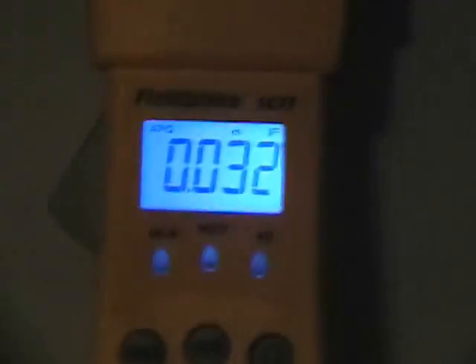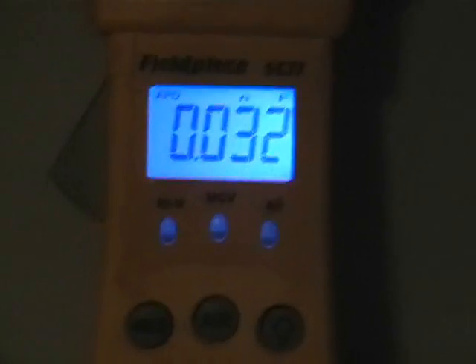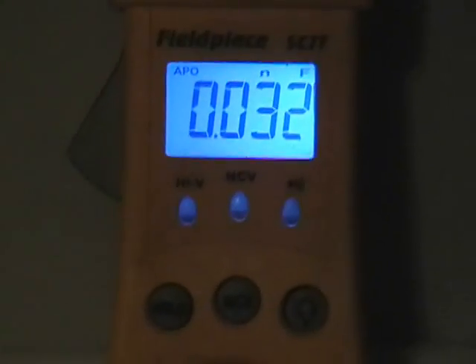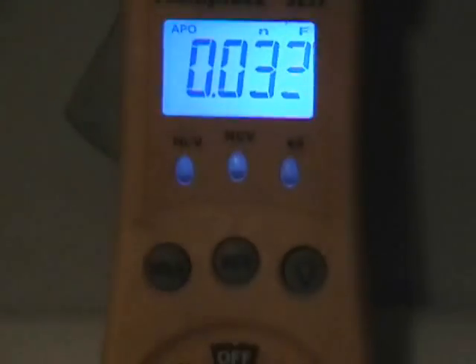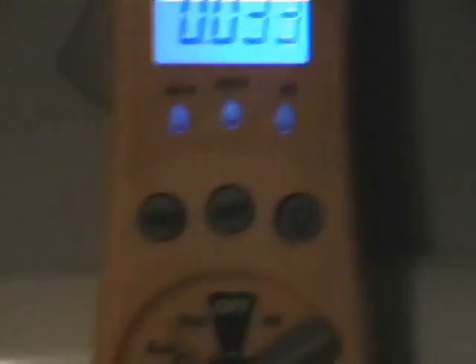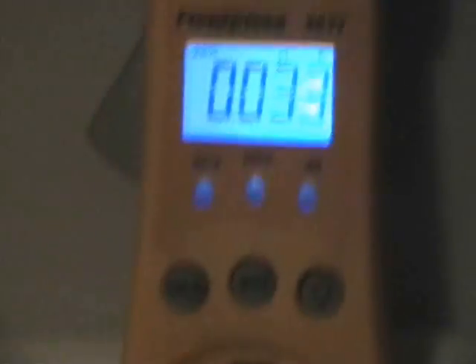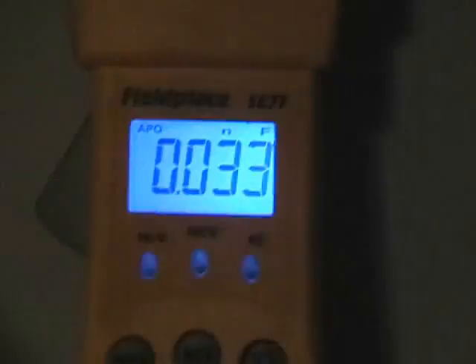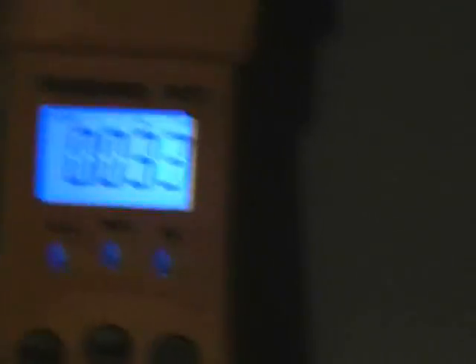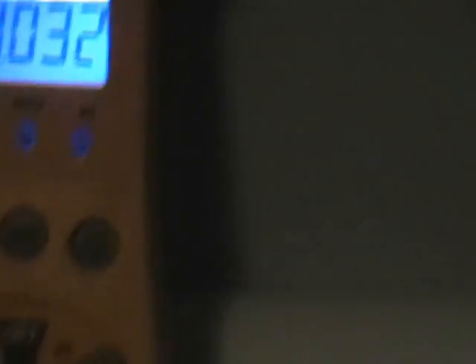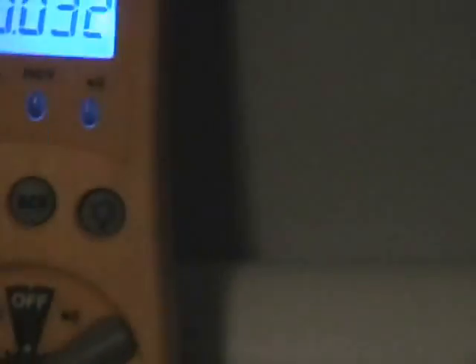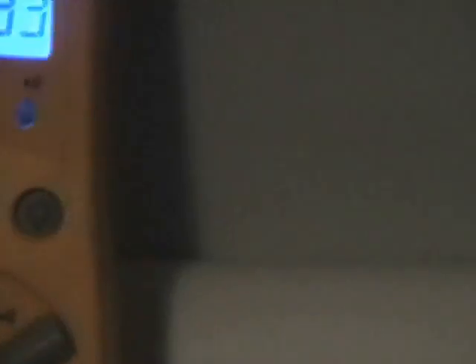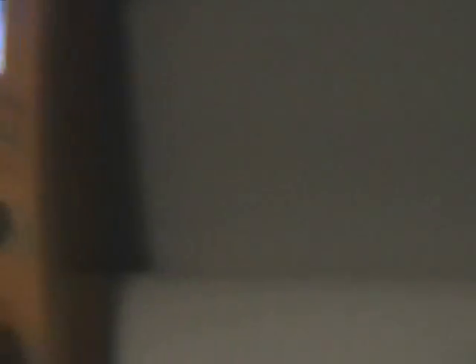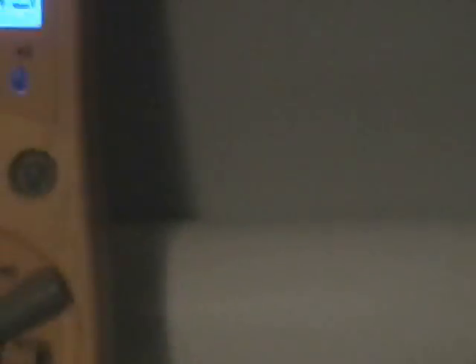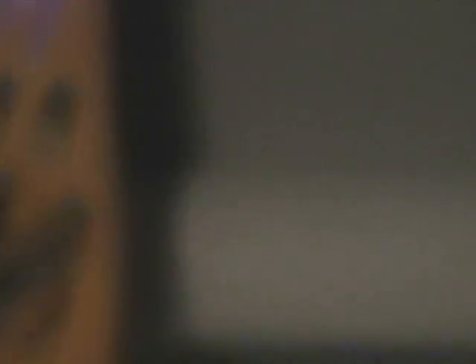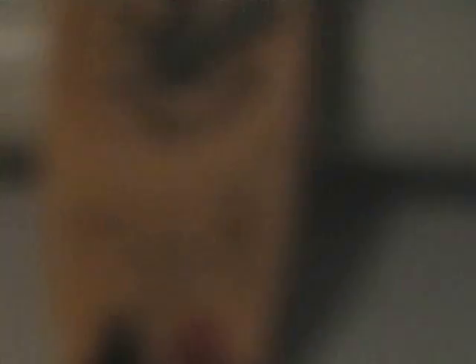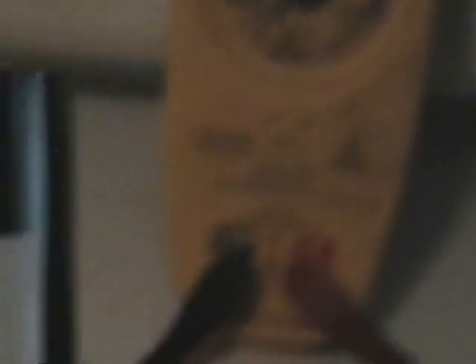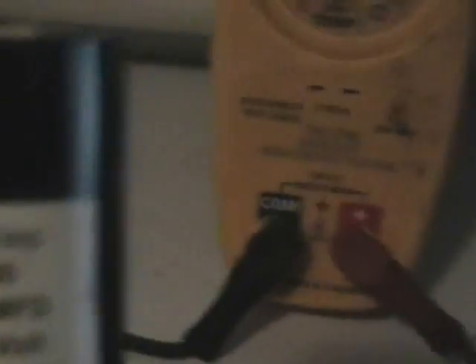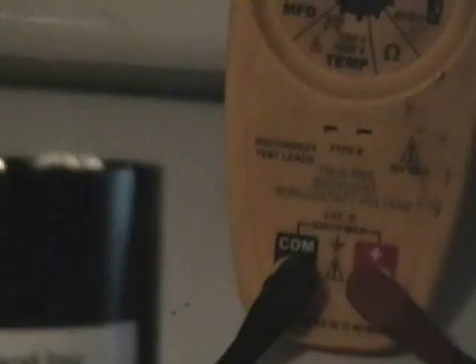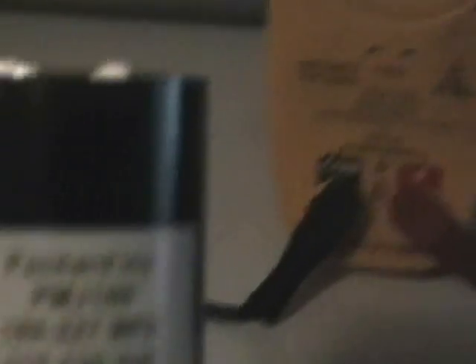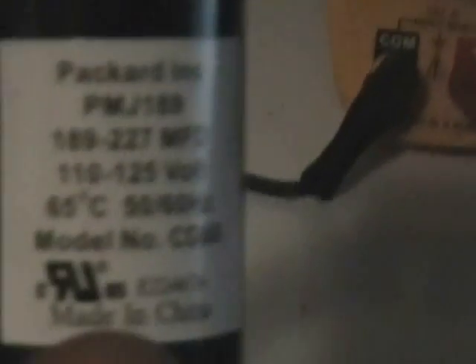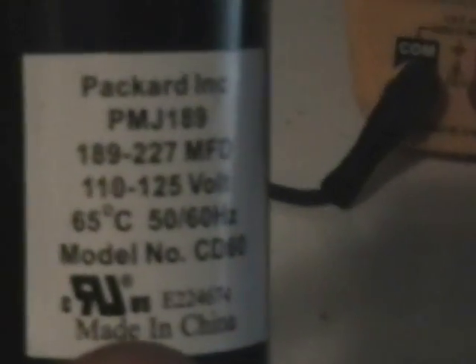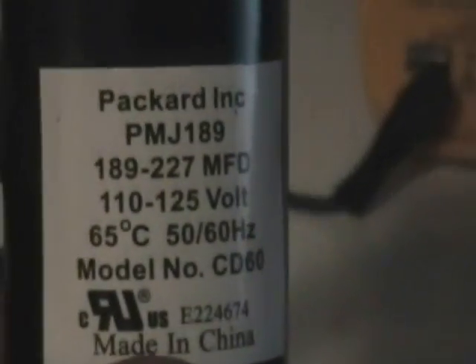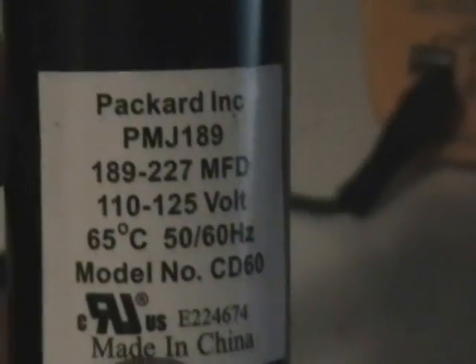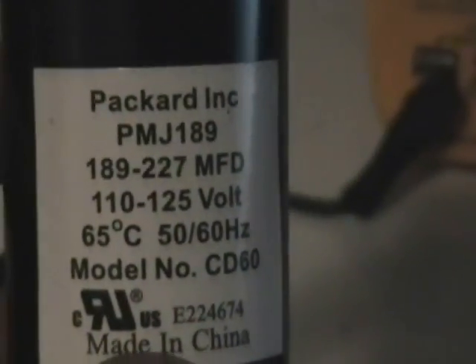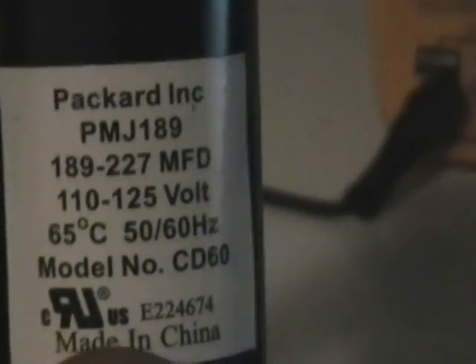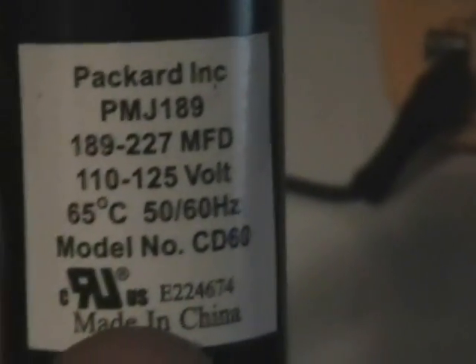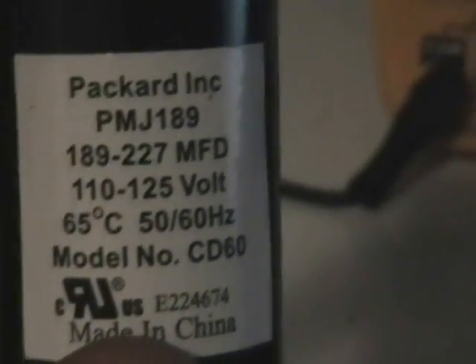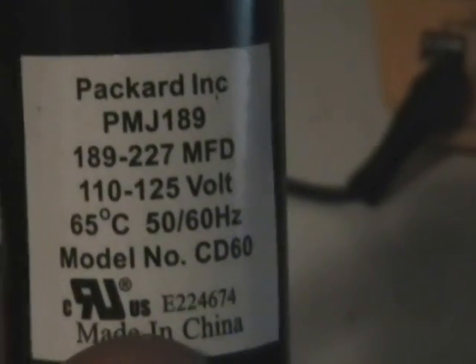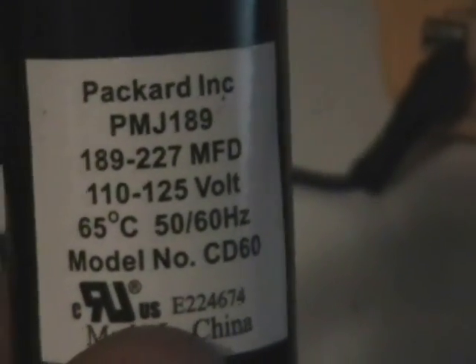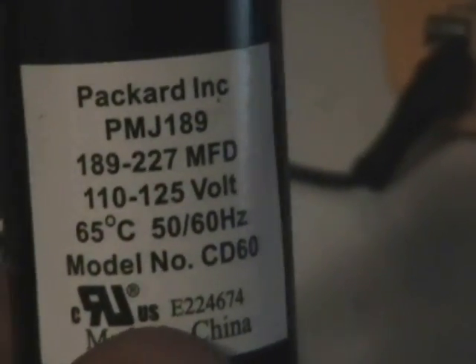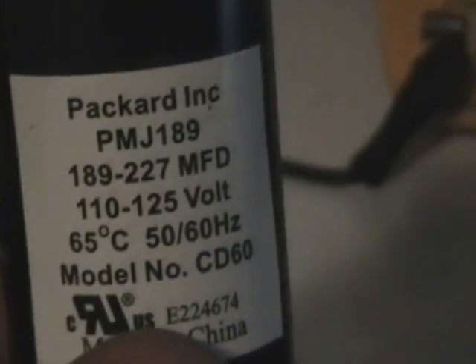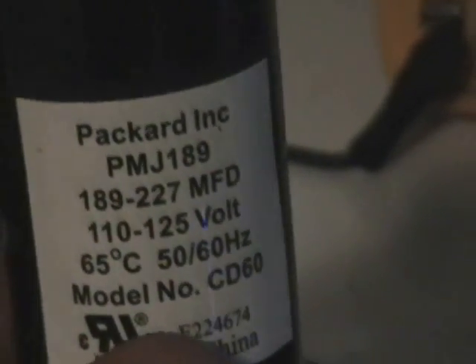As you can see, the light is on. Now like I said, this capacitor has a range from anywhere from 189 microfarads to 227 microfarads.